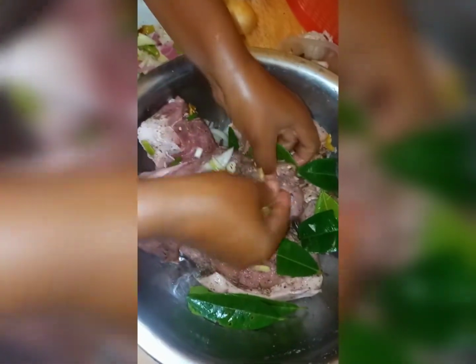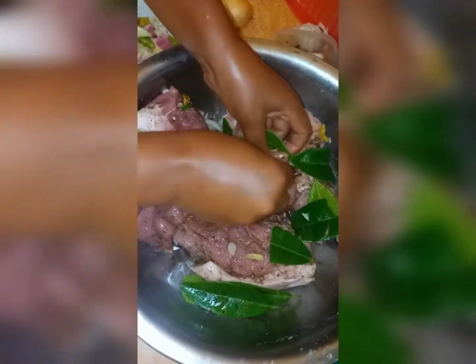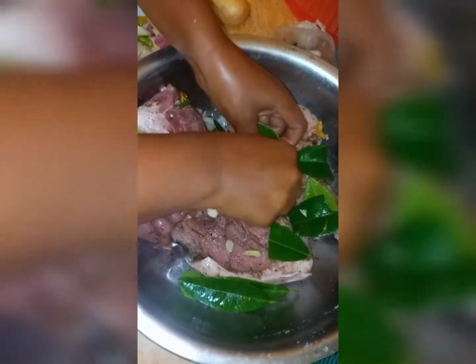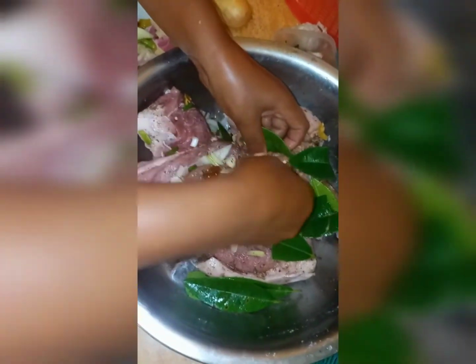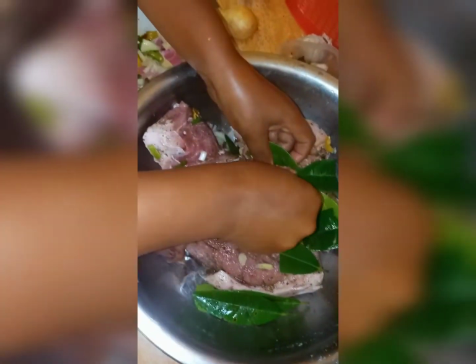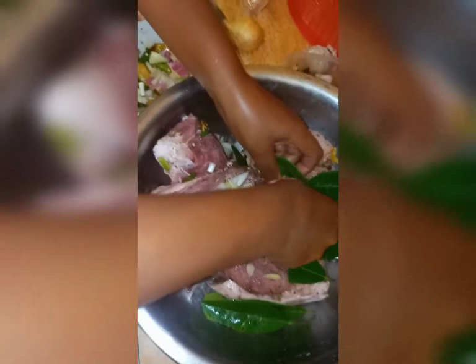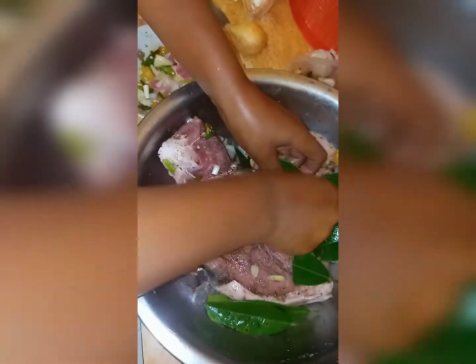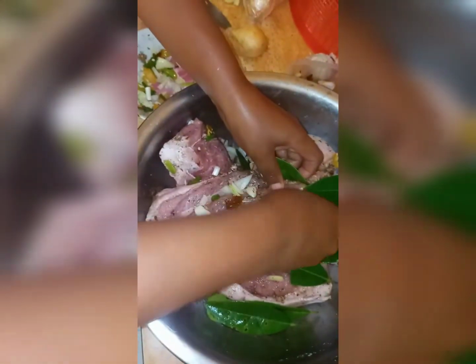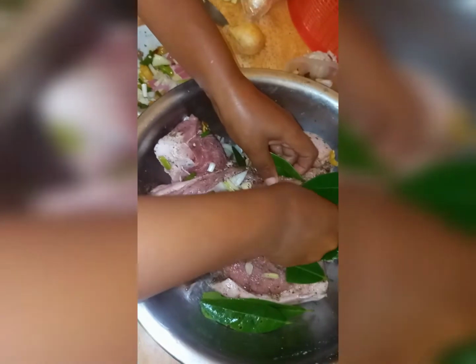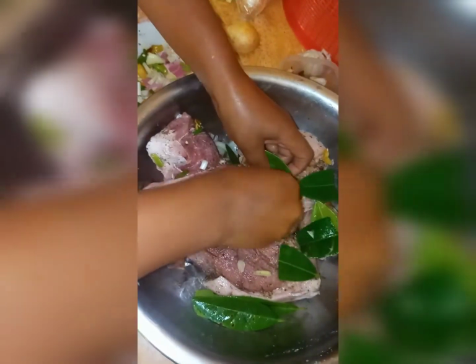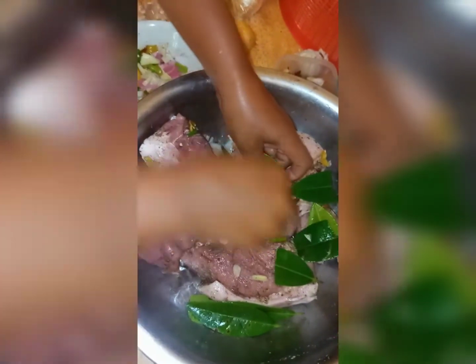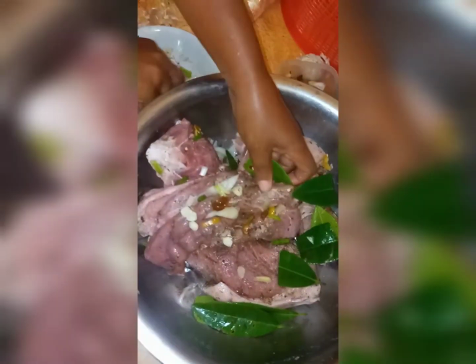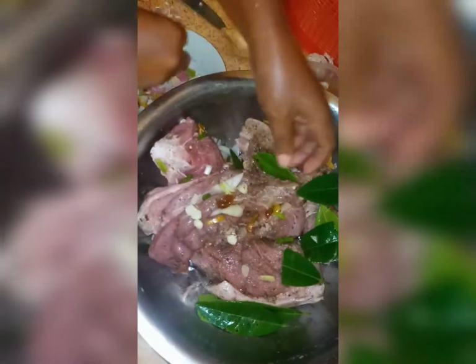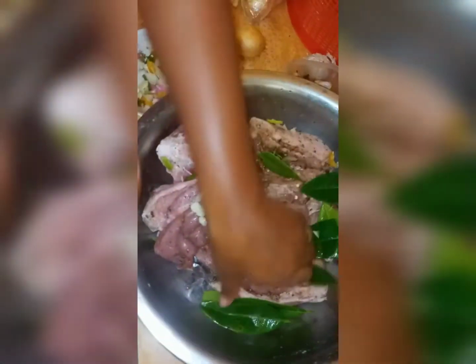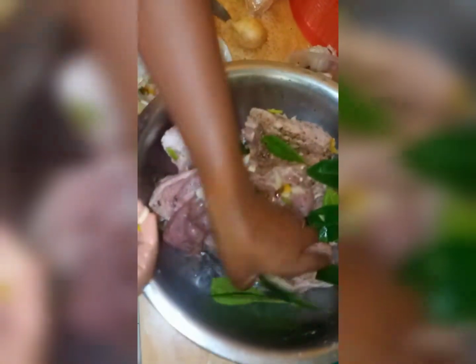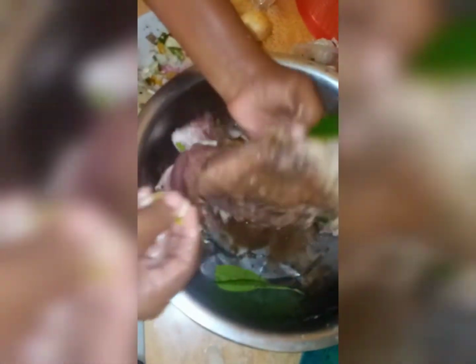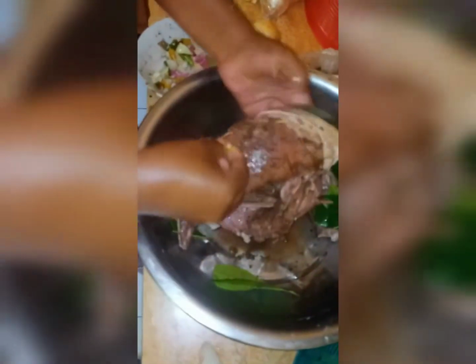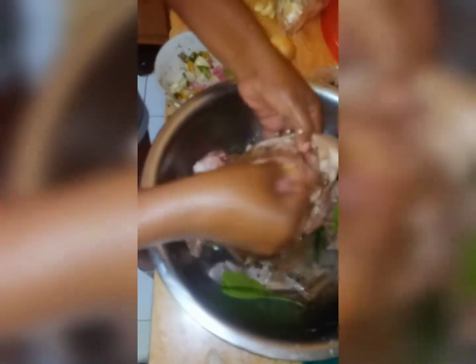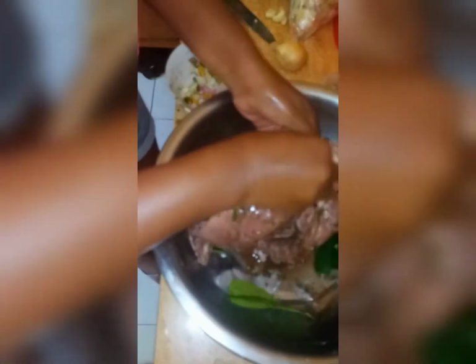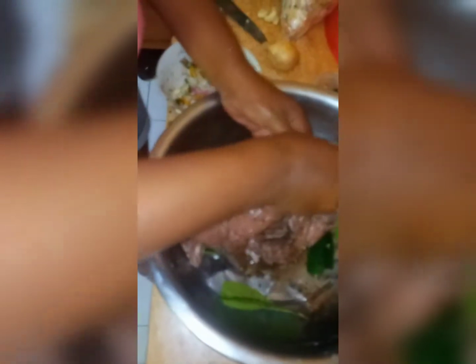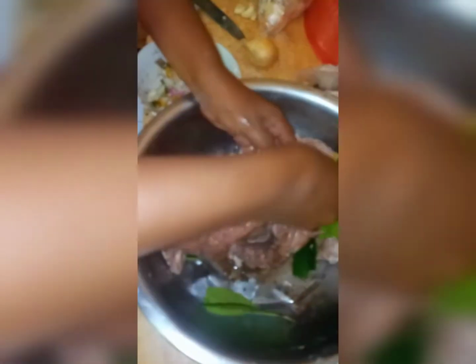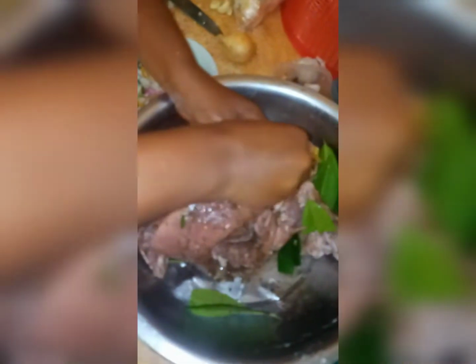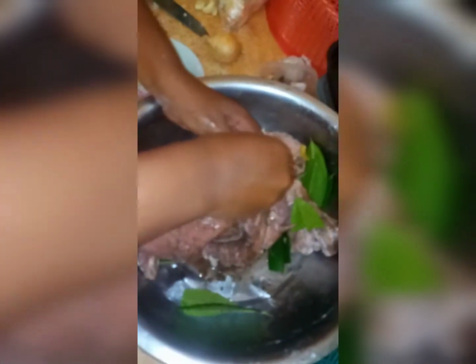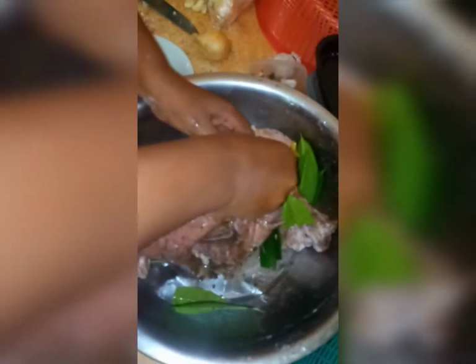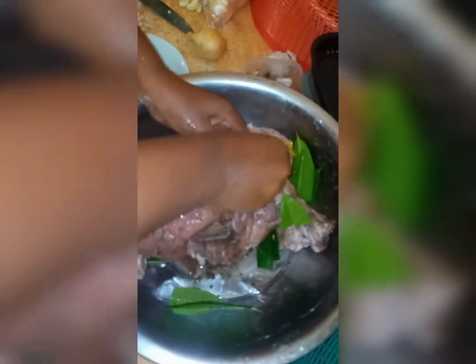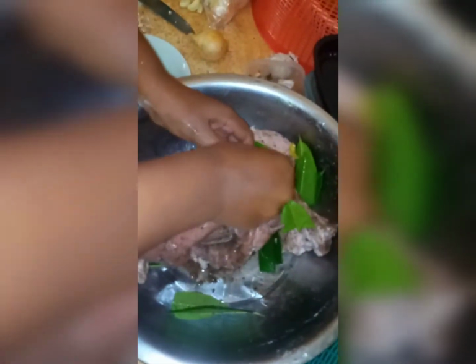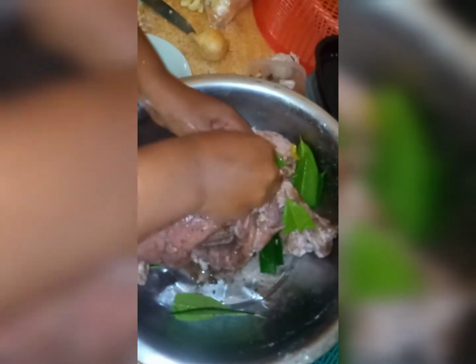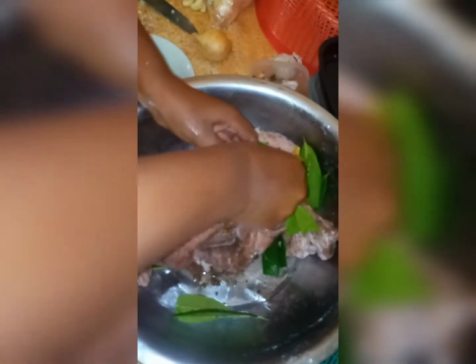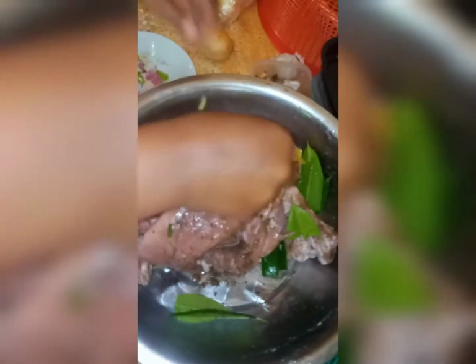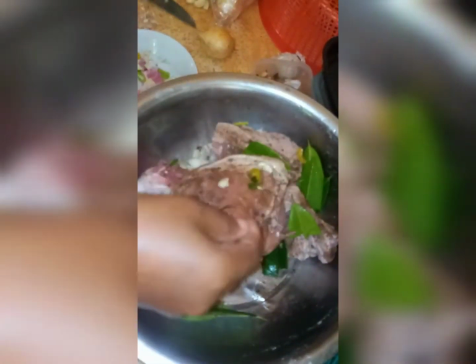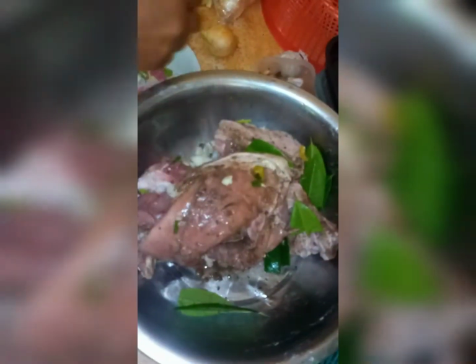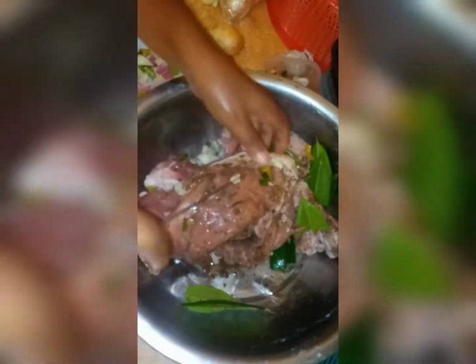These are the garlic and the scallion and the onion, the bell pepper and the scotch bonnet pepper. All these I'm putting in the parts that I've opened.